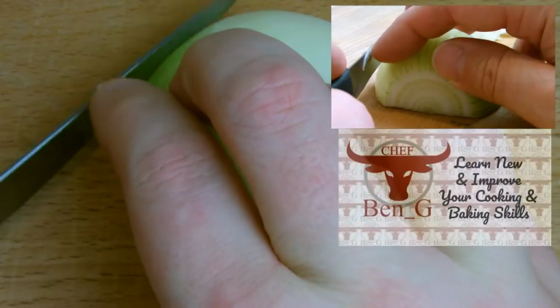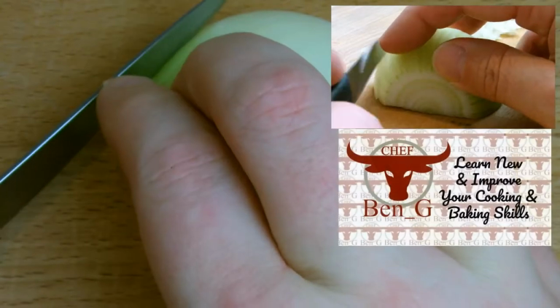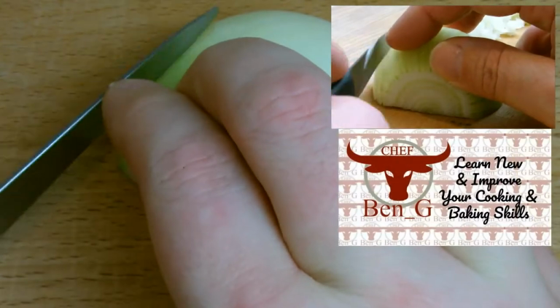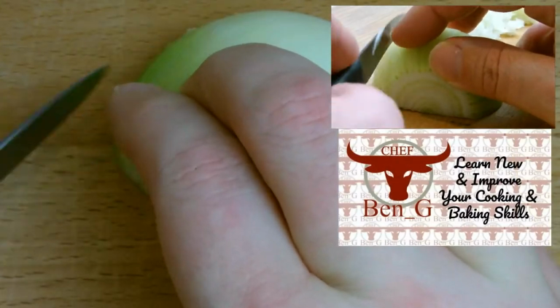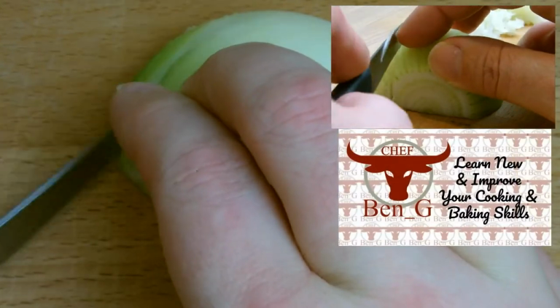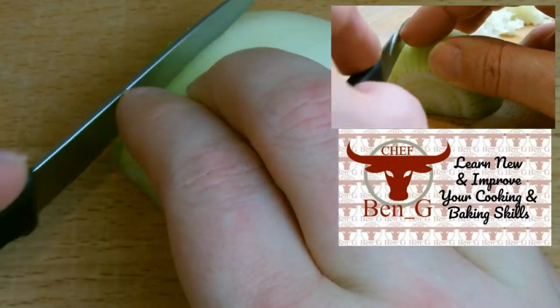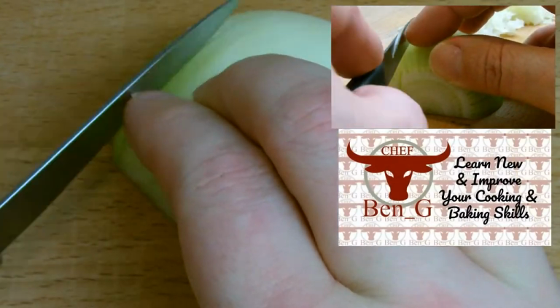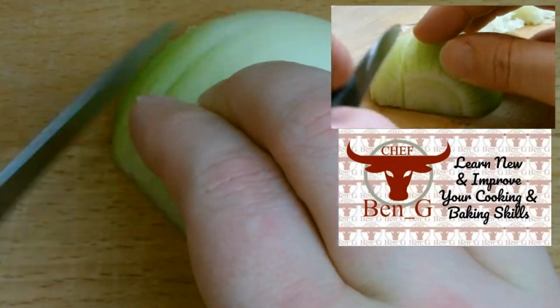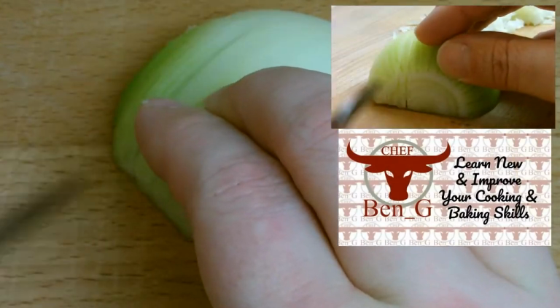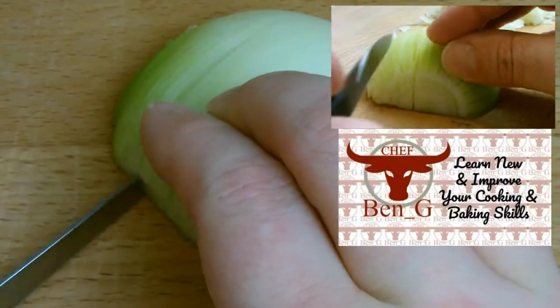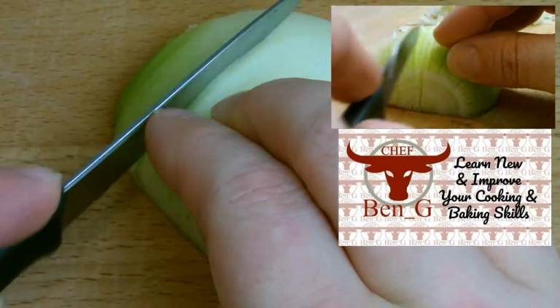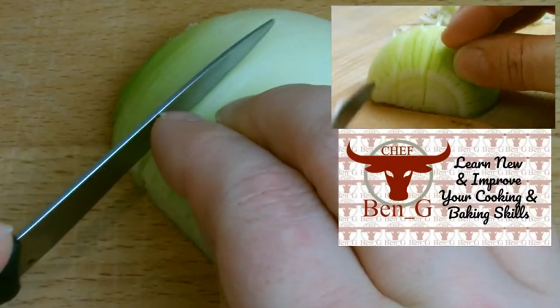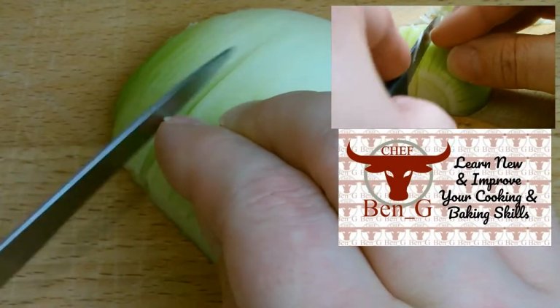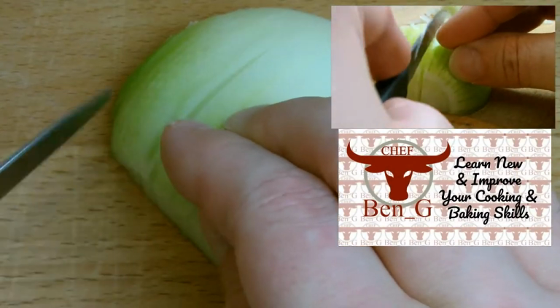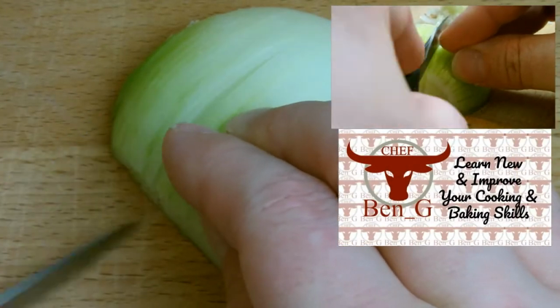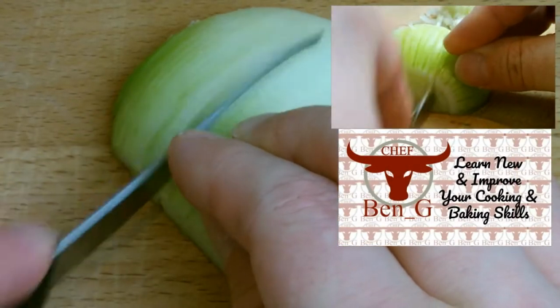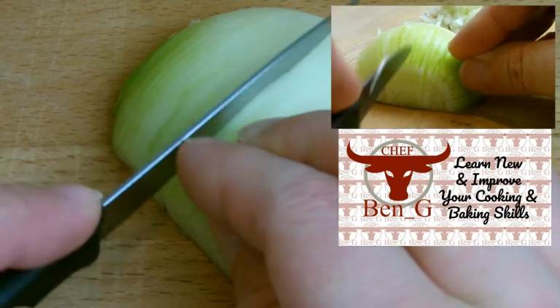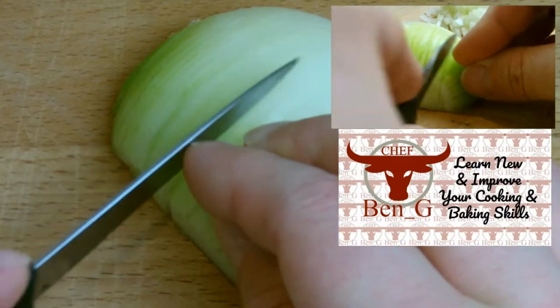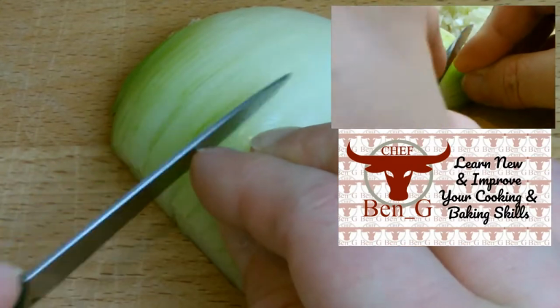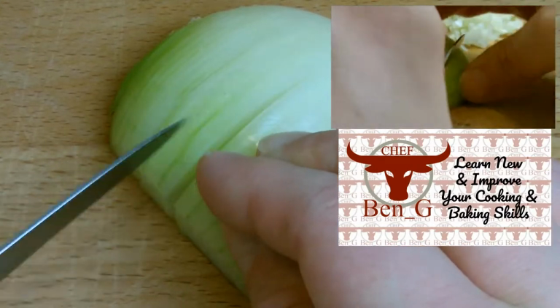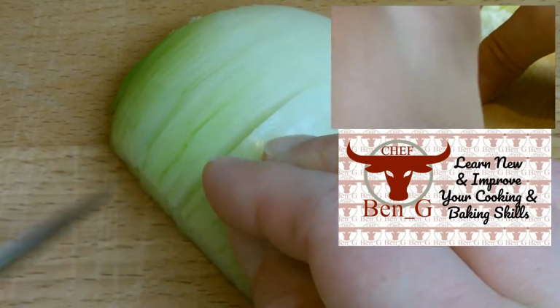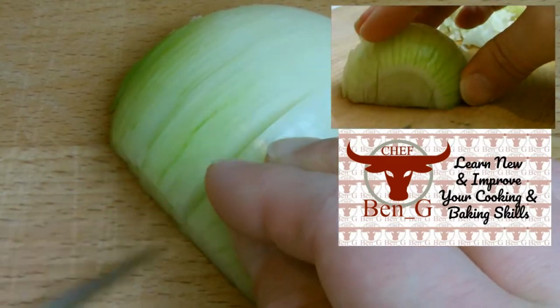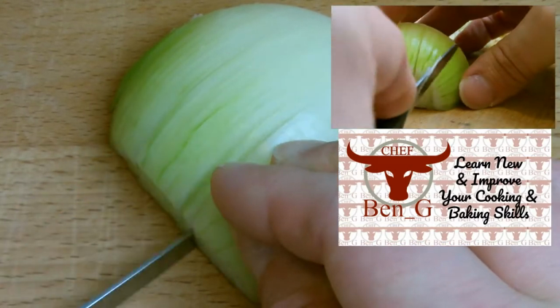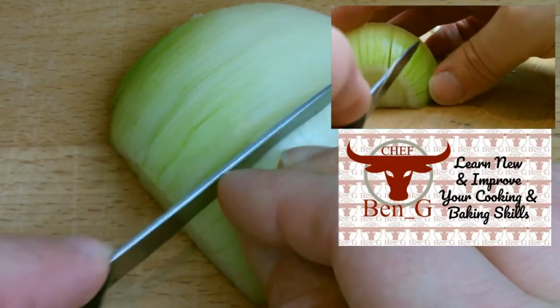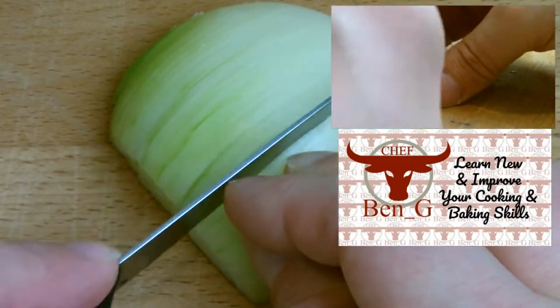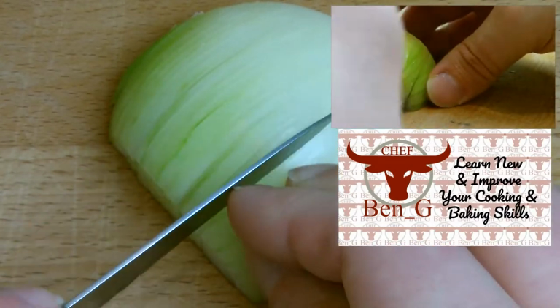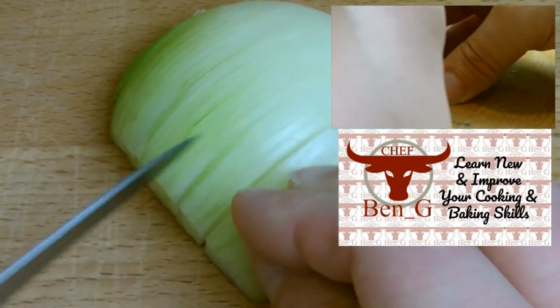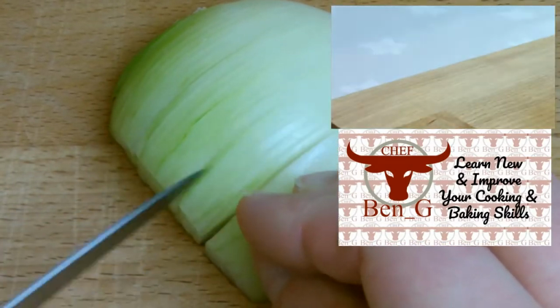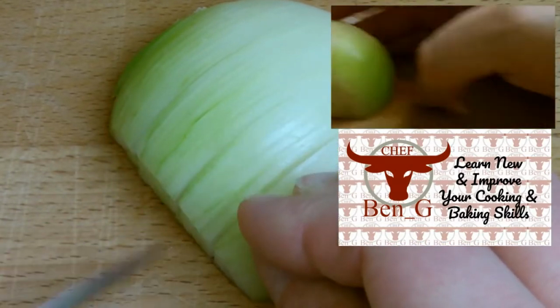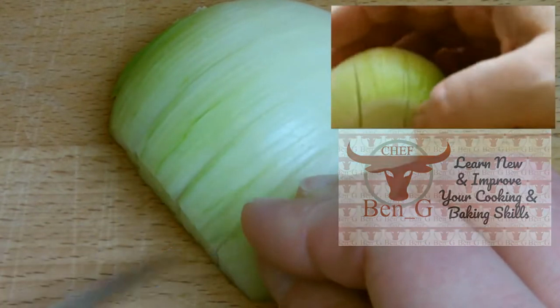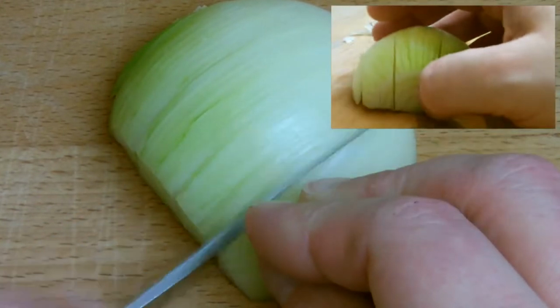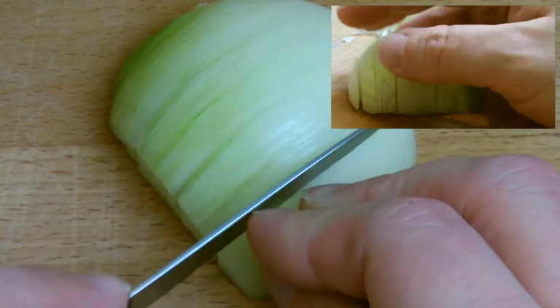From covering the basics and day-to-day cooking tasks all the way up to technical cooking and baking, the Chef Benji channel has you covered. Start right now by hitting the subscribe button and turning on the notifications bell.